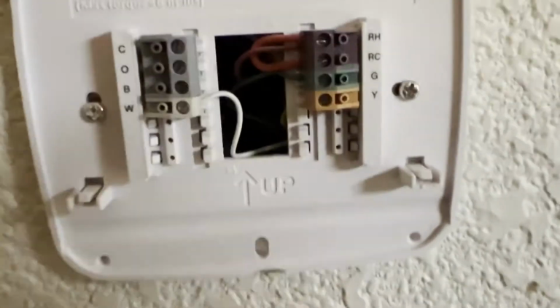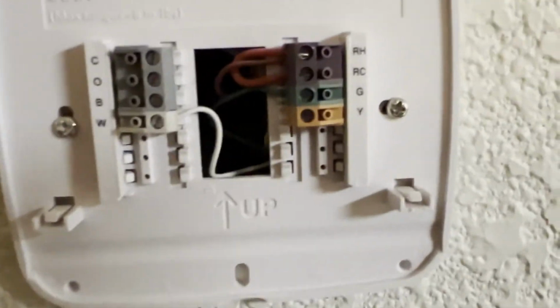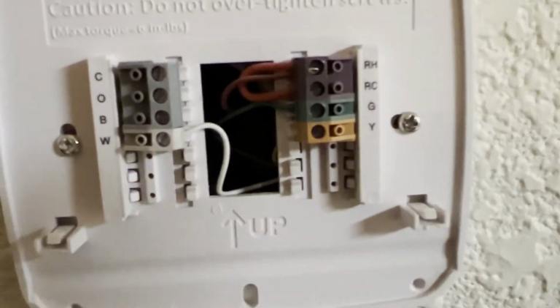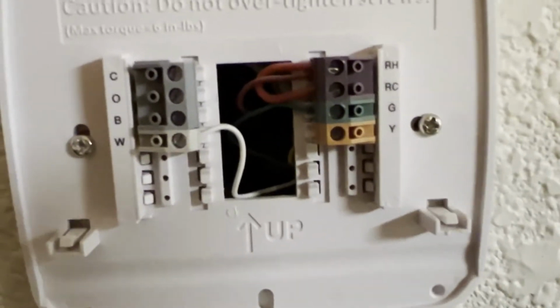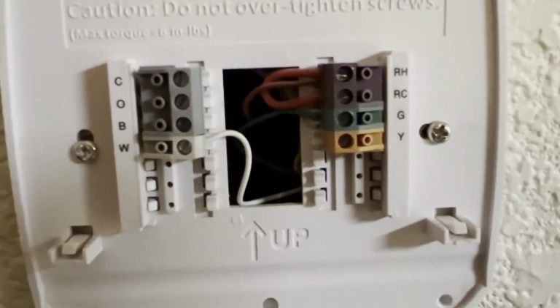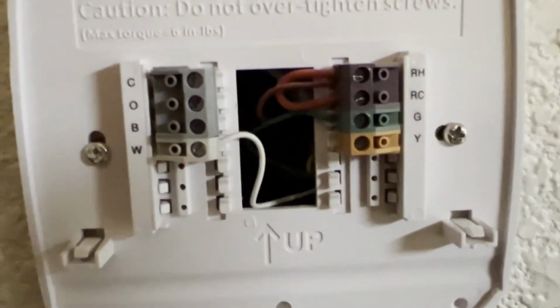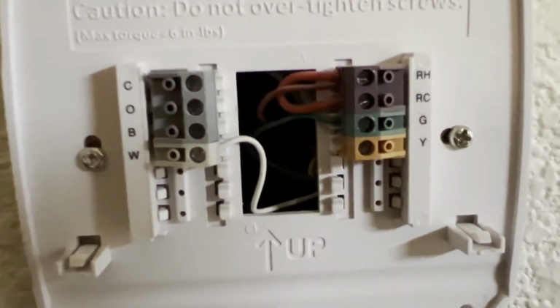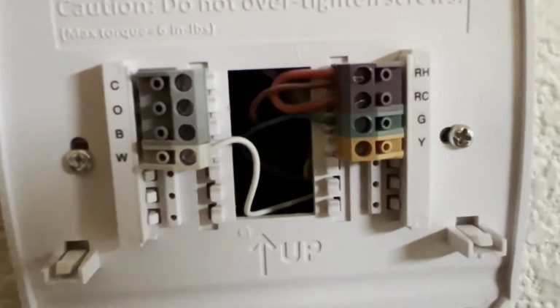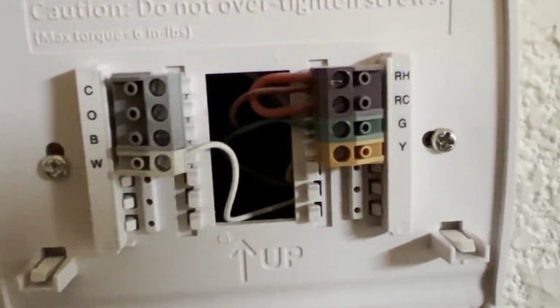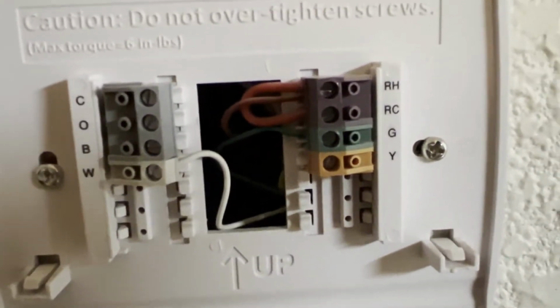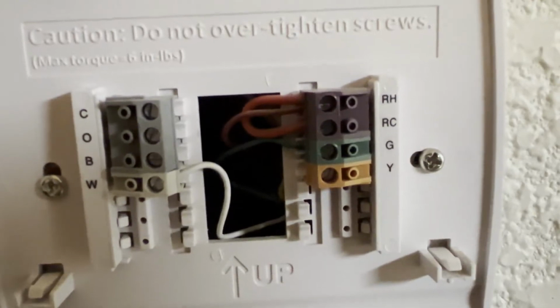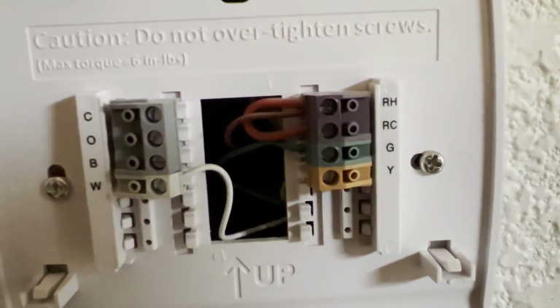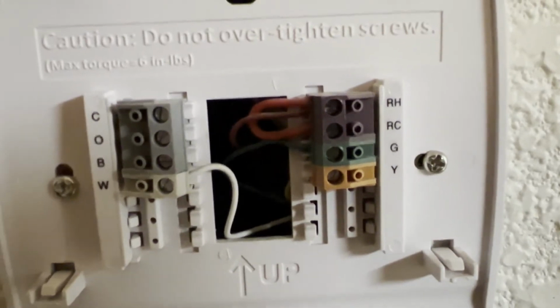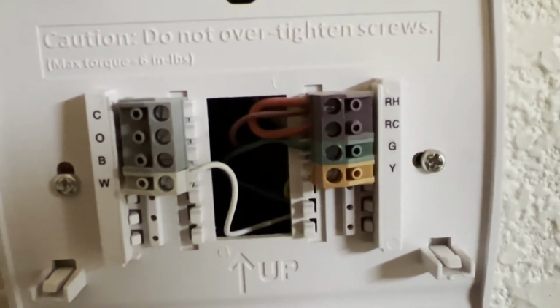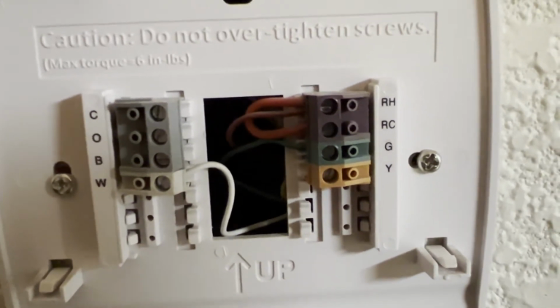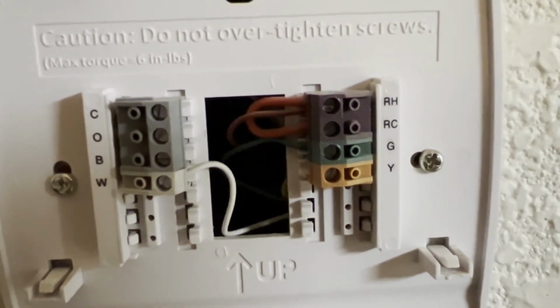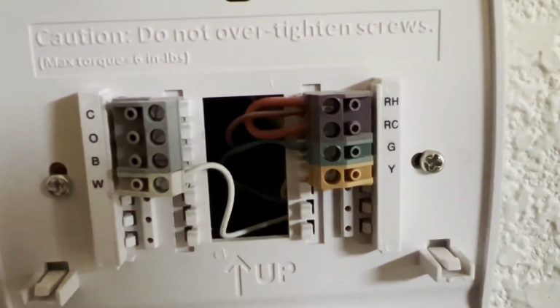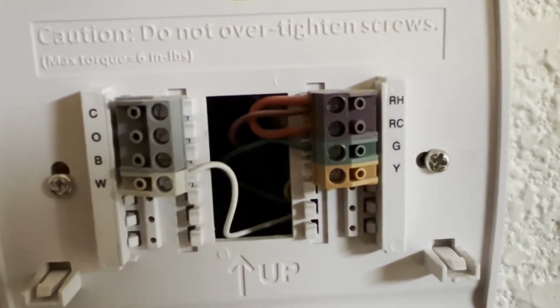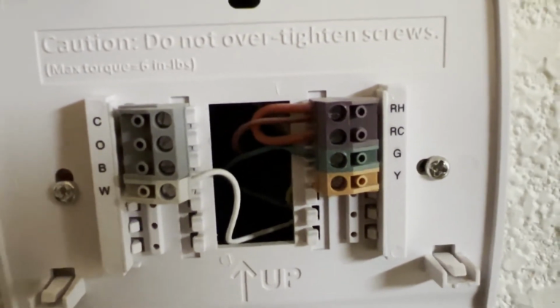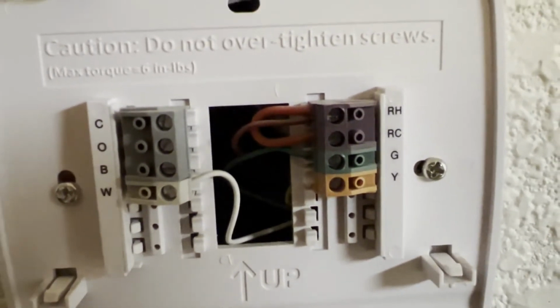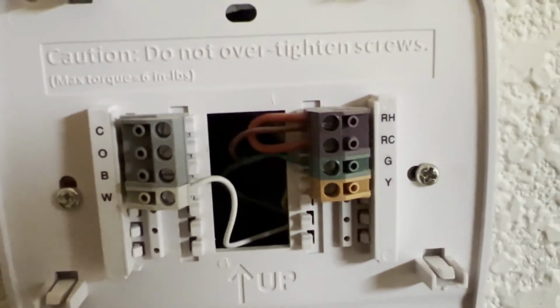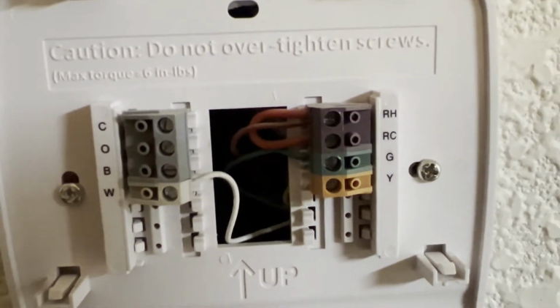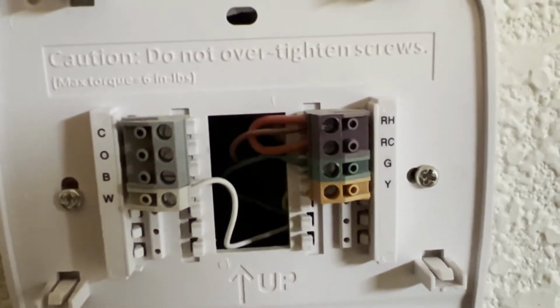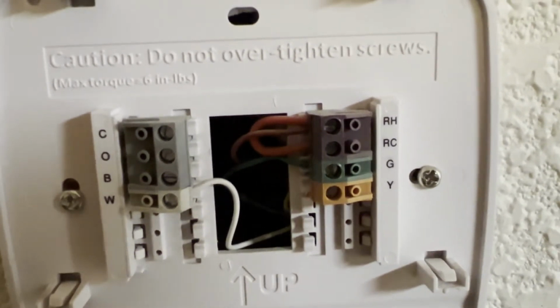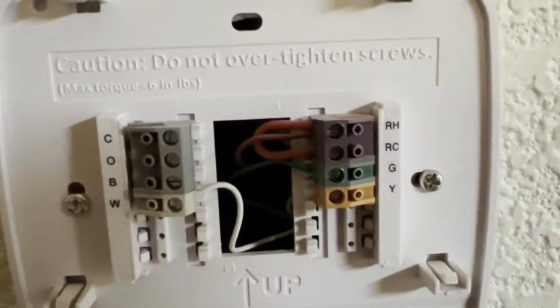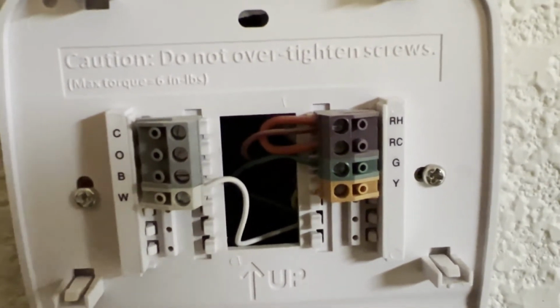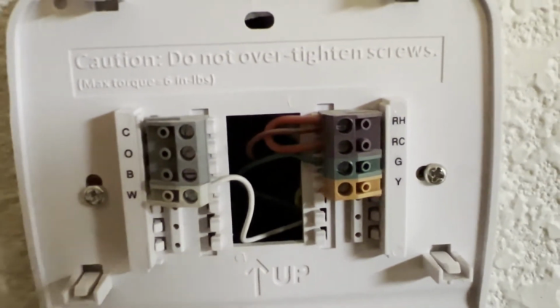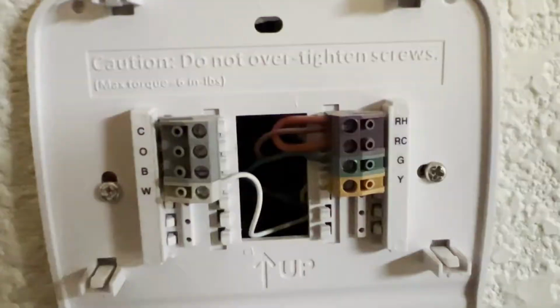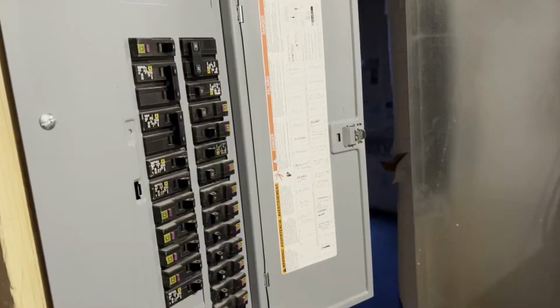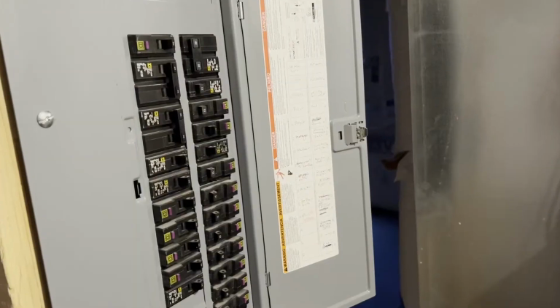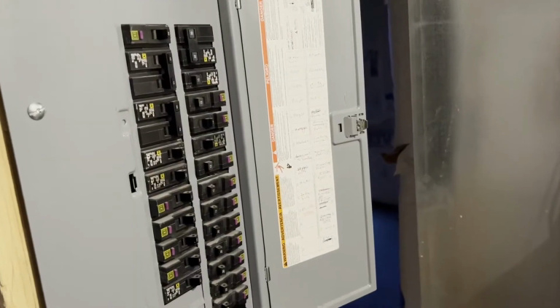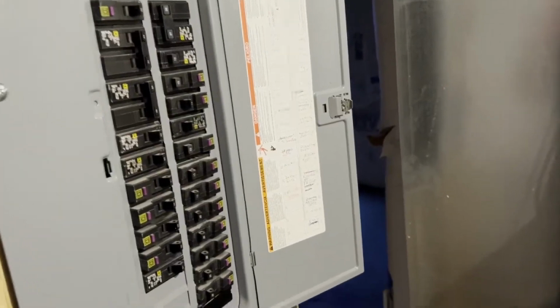Take a picture of your wiring. You can also label your cables so you know where they go.